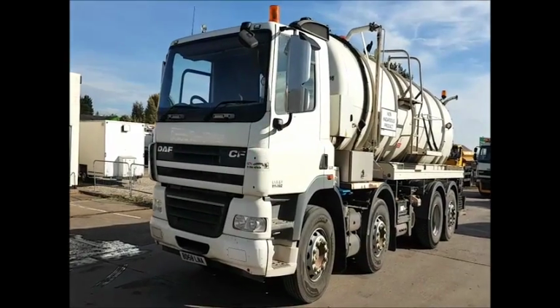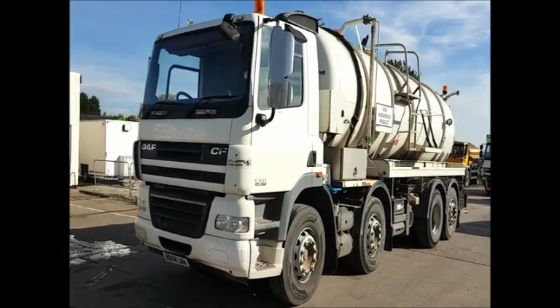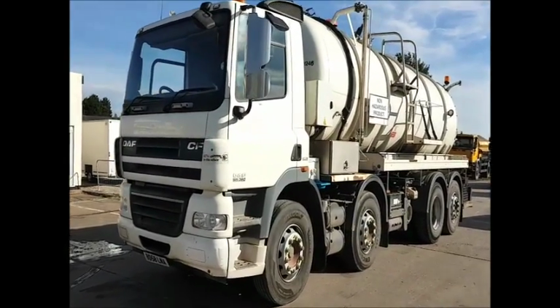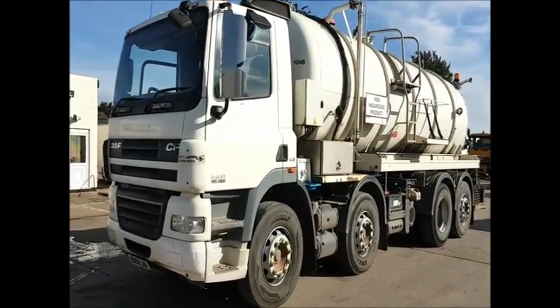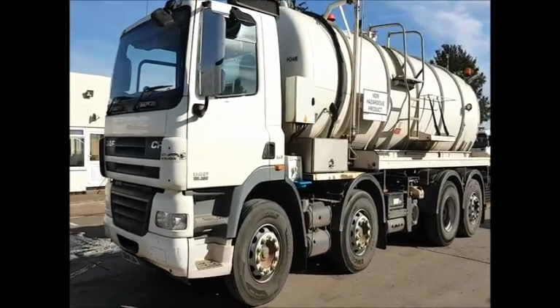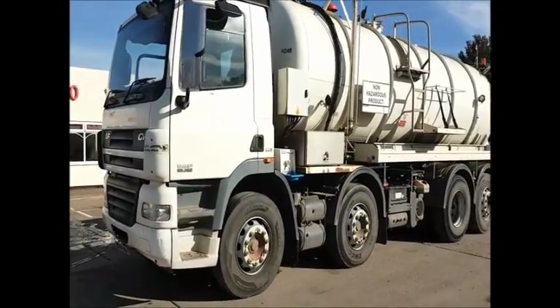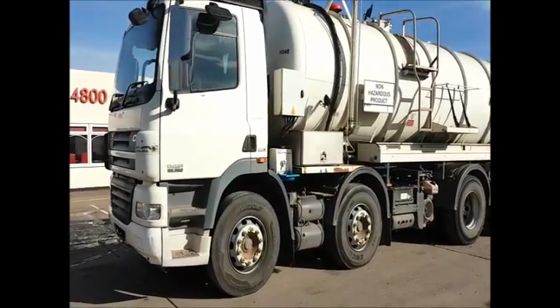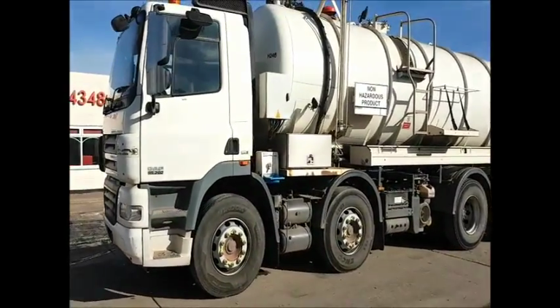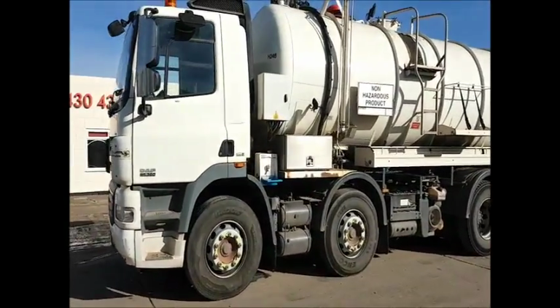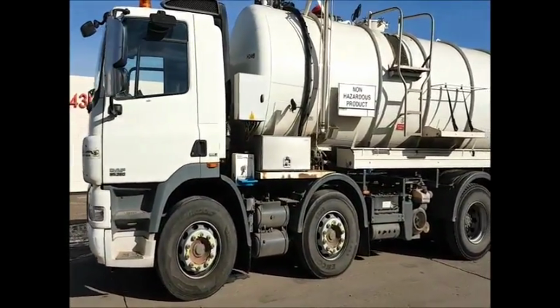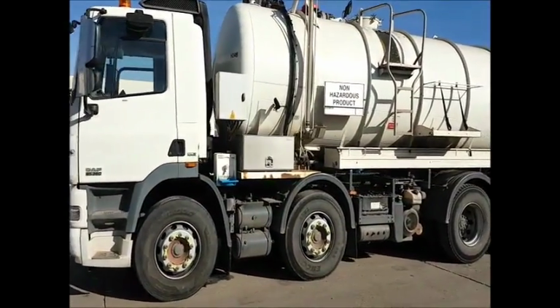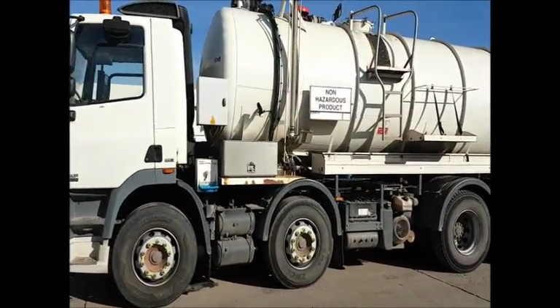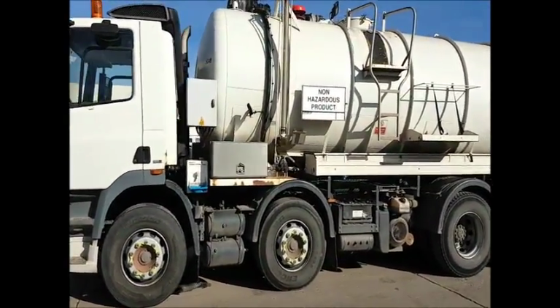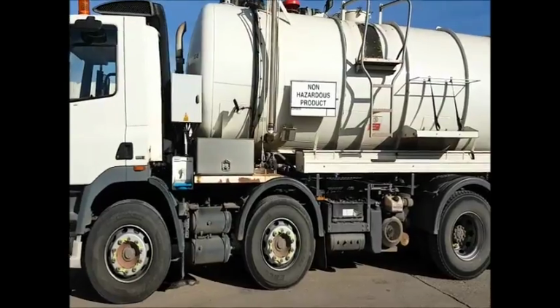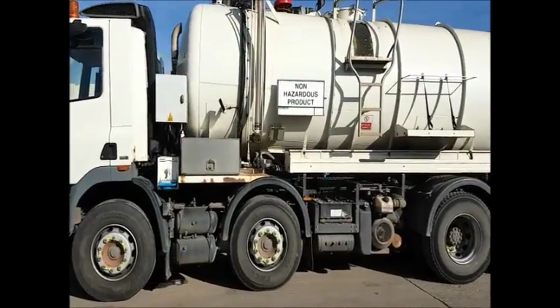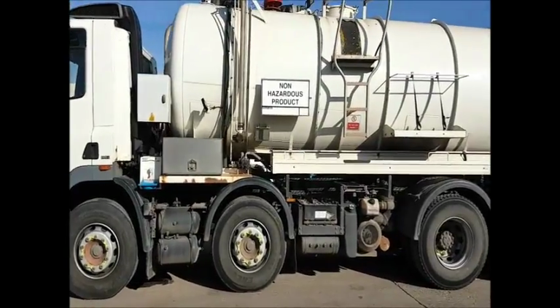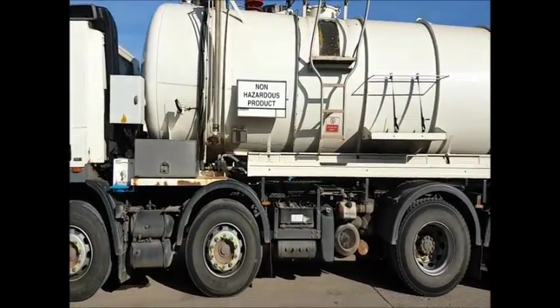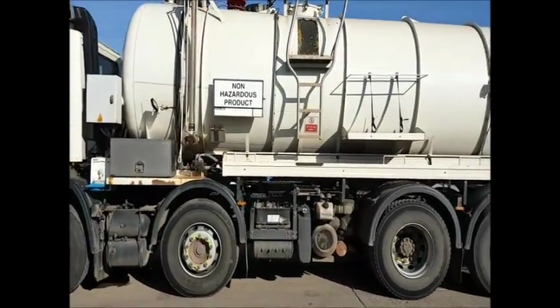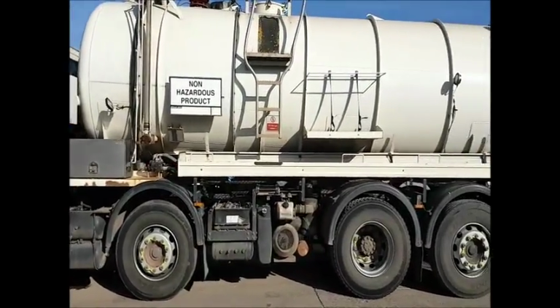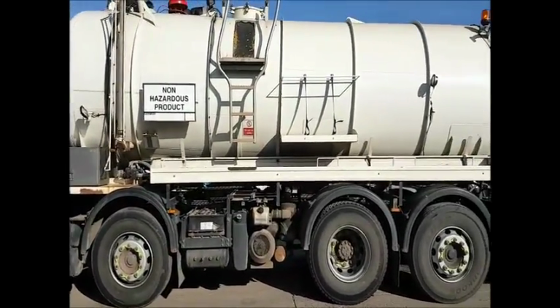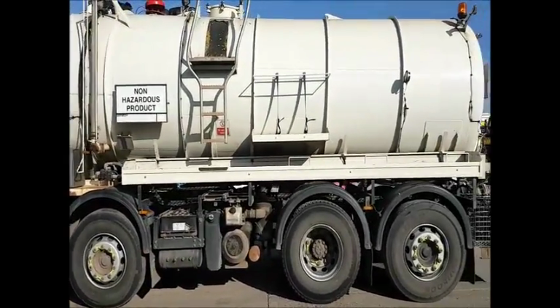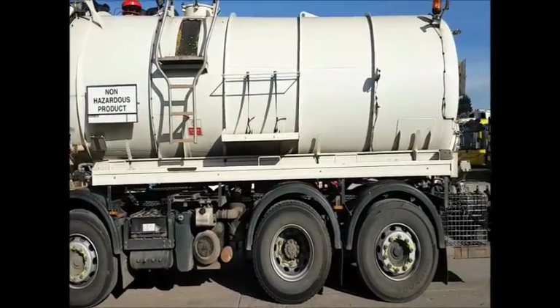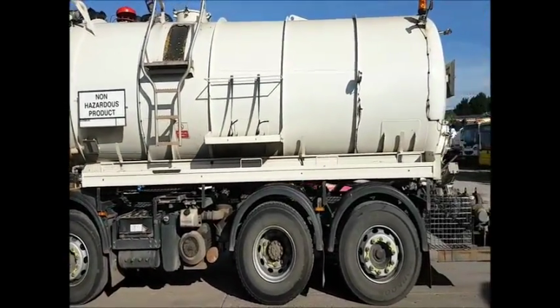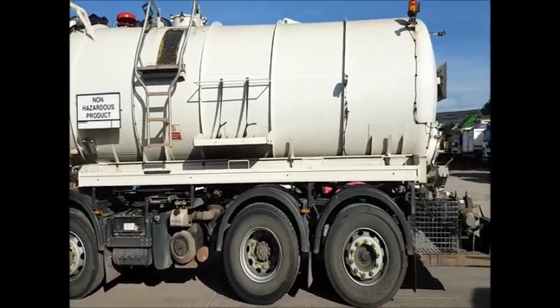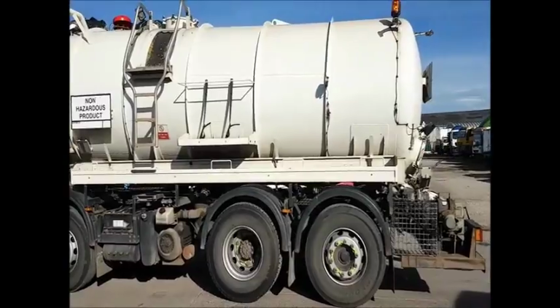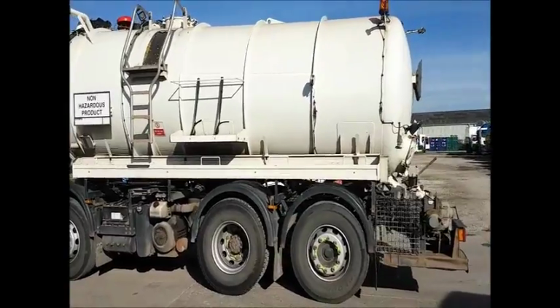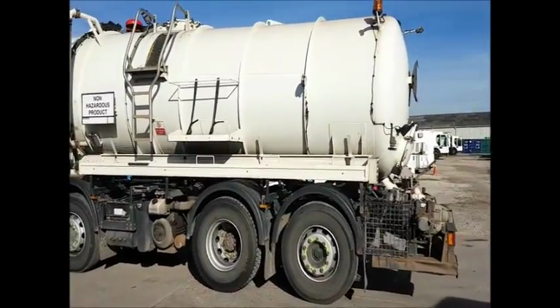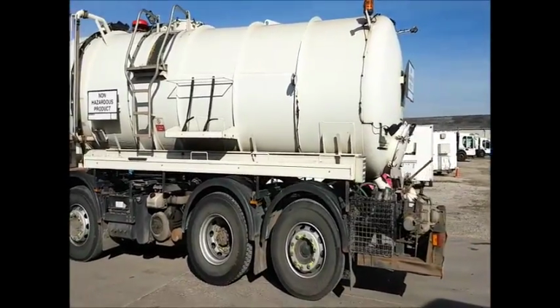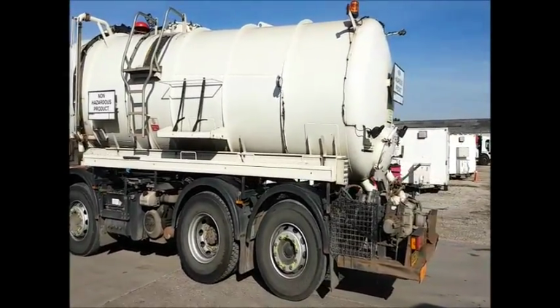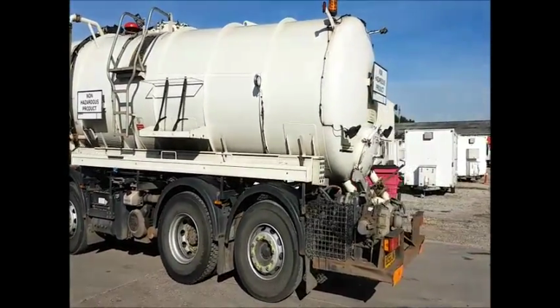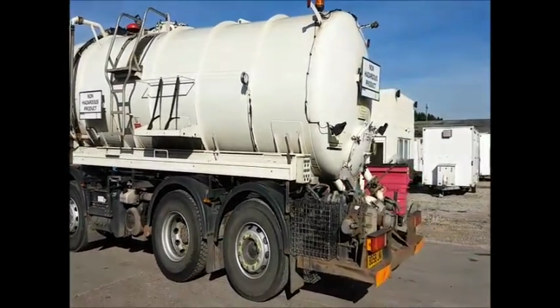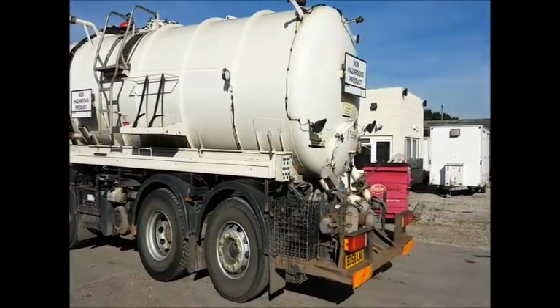Hotdeals.com or Authority Equipment Remarketing Specialists. I'm pleased to offer reference 40, this 2008 DAF CF85 360.